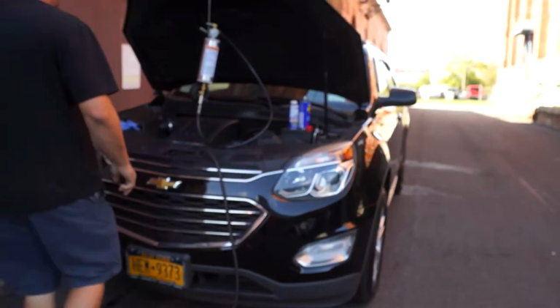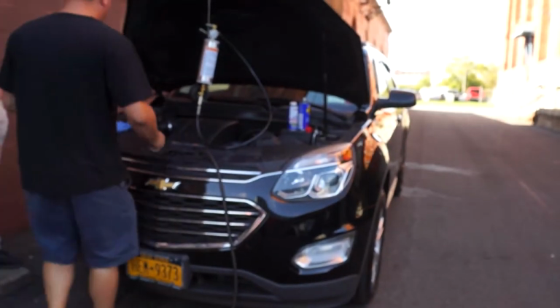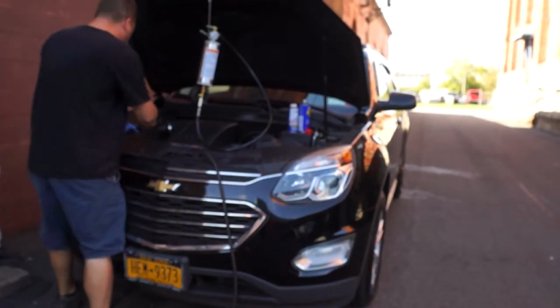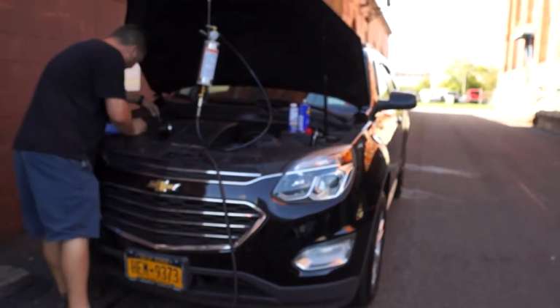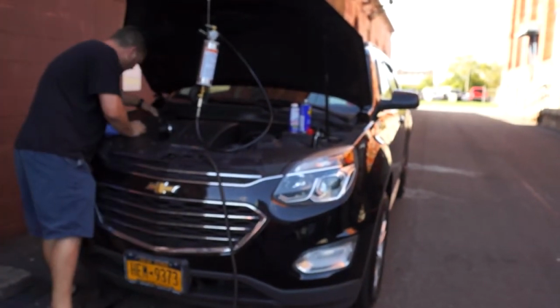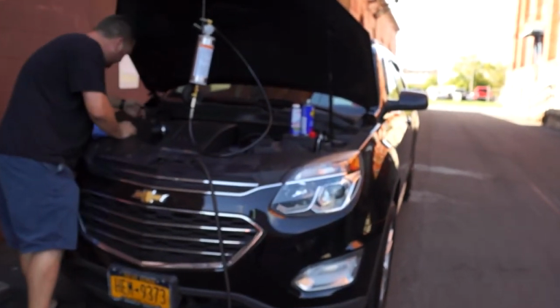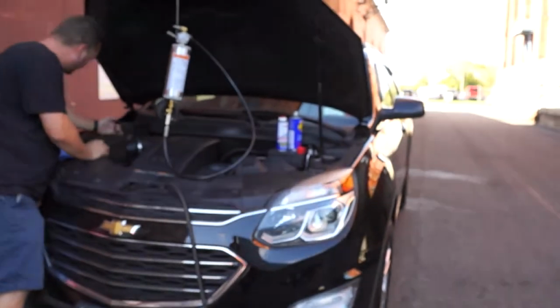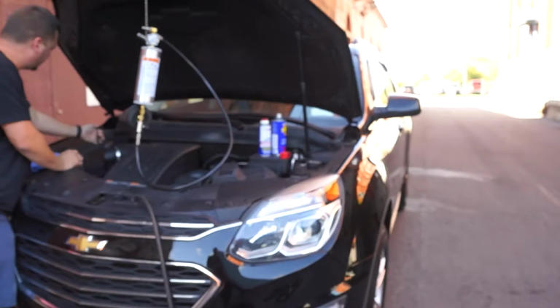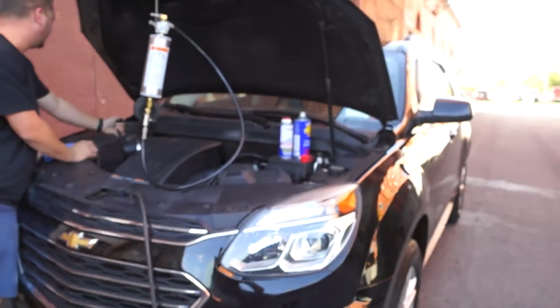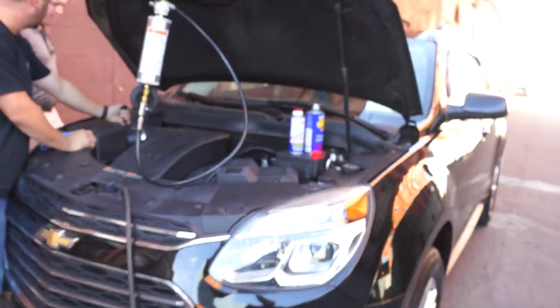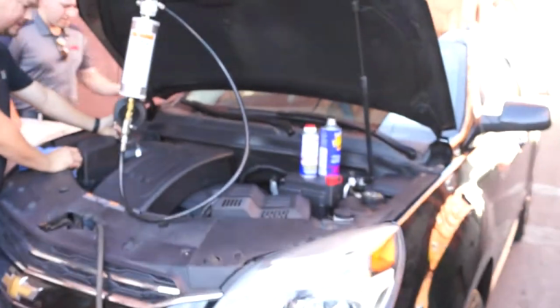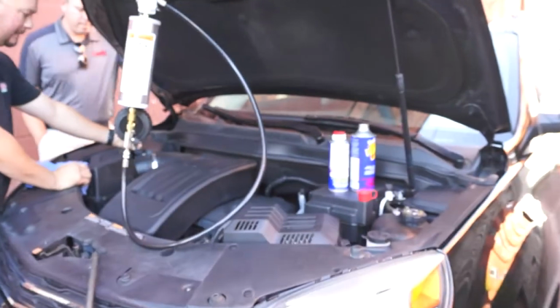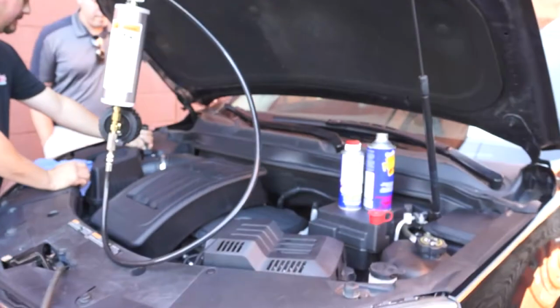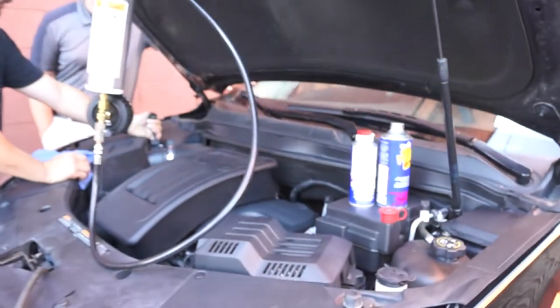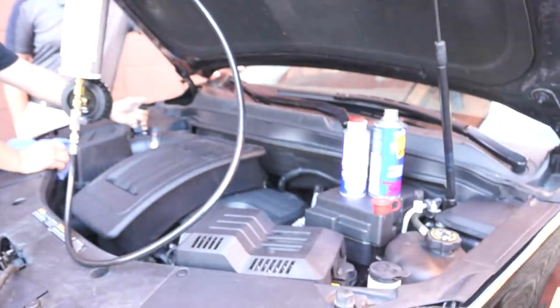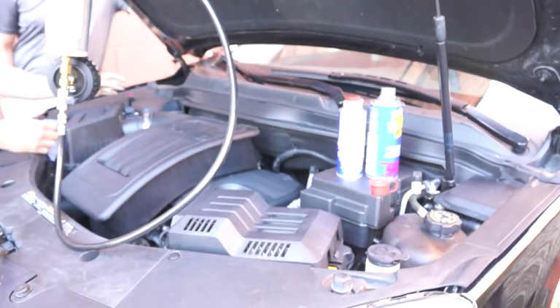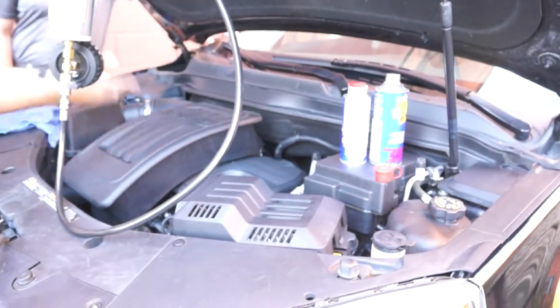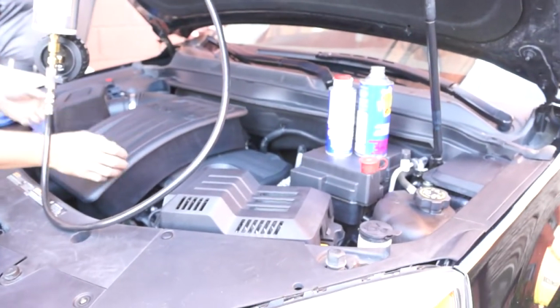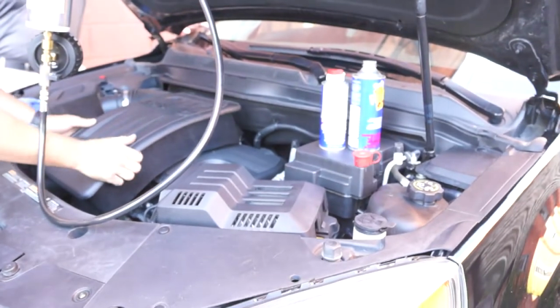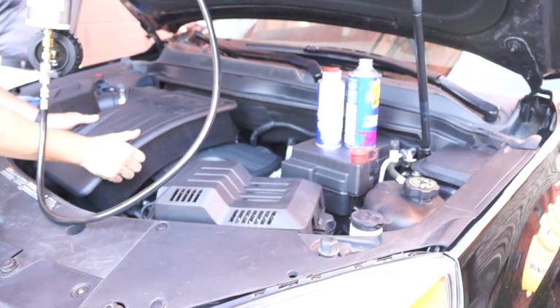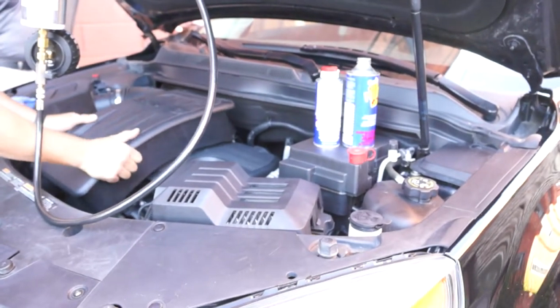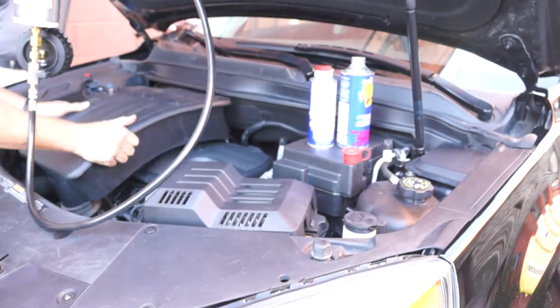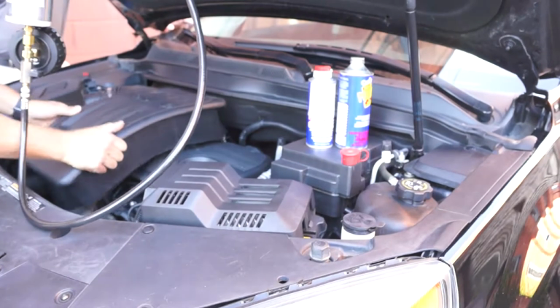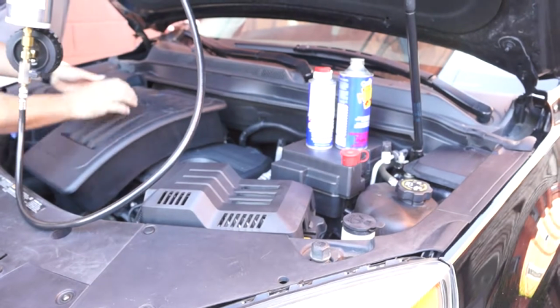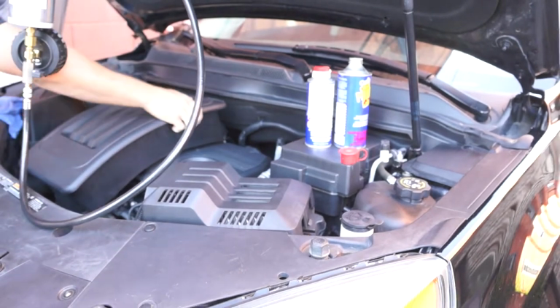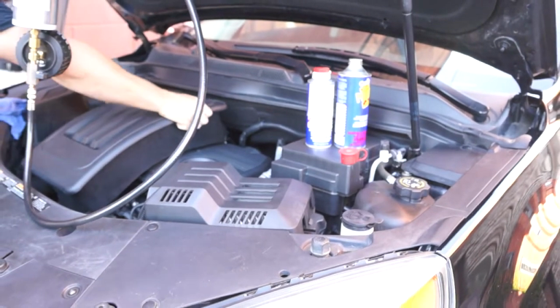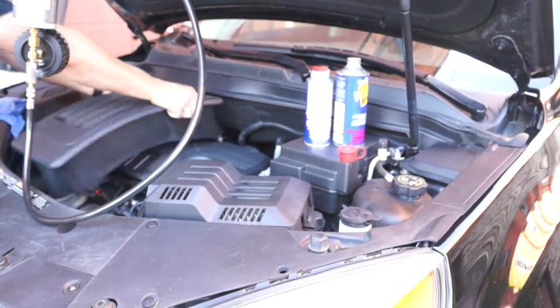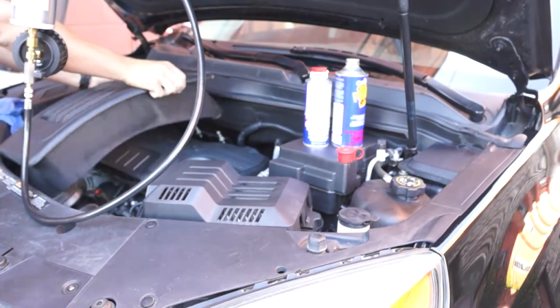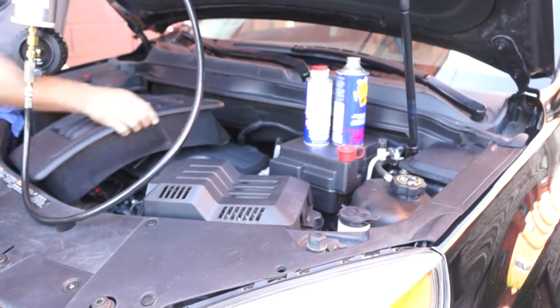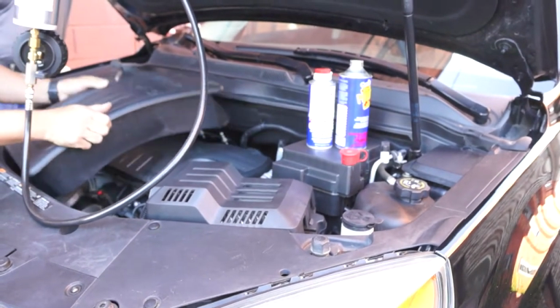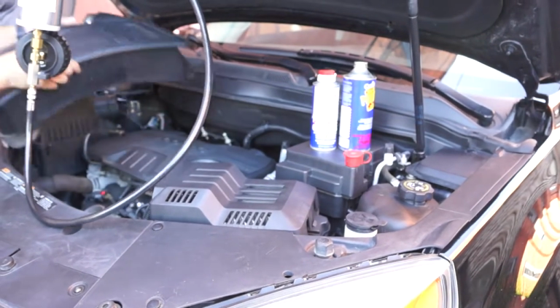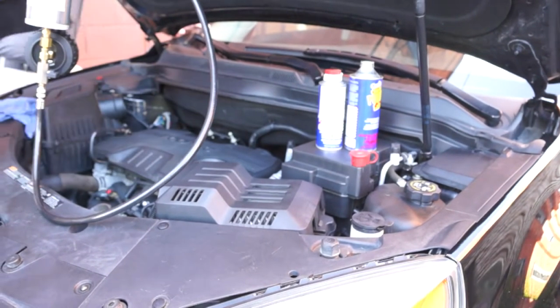I've kind of preset this to save some time. I disconnect the airflow sensor sometimes just to make it run a little better when I have all this taken off. It's not always going to be necessary, but it helps with this one for sure.